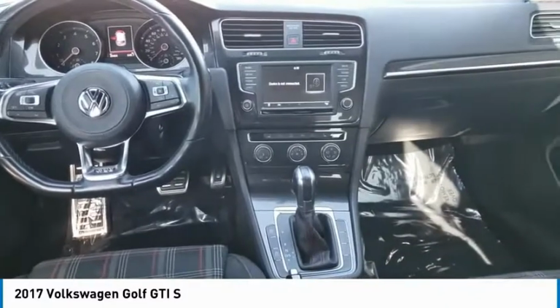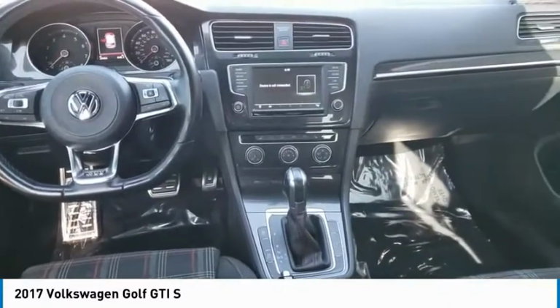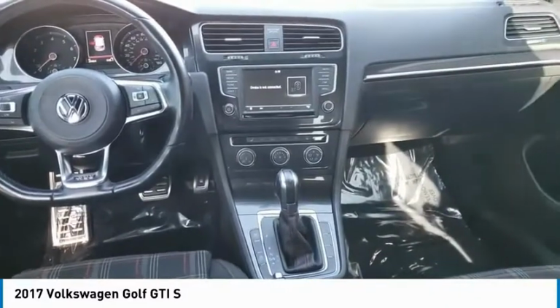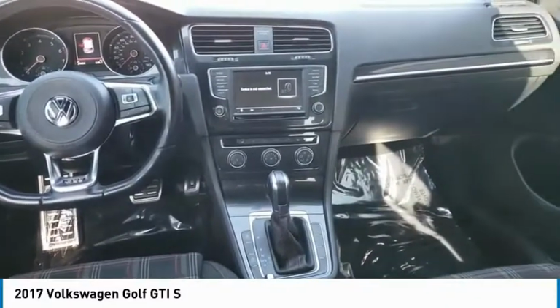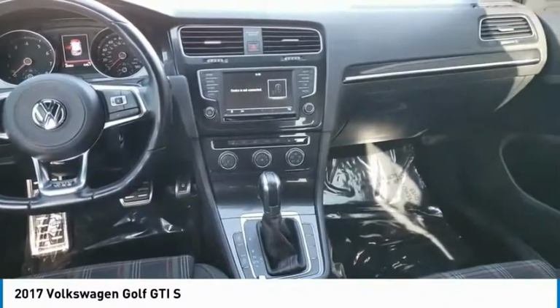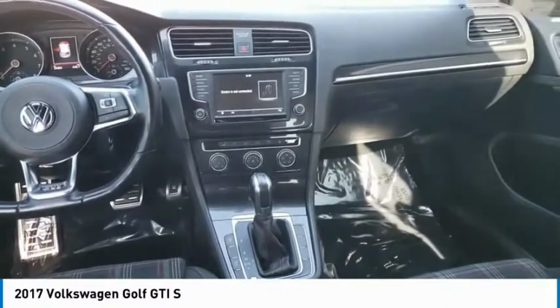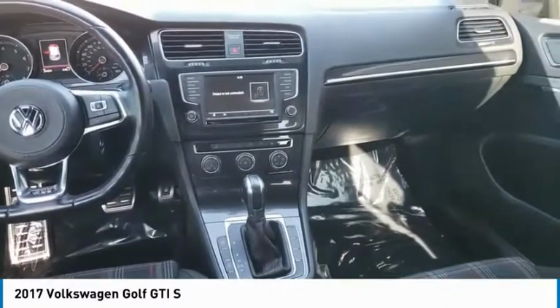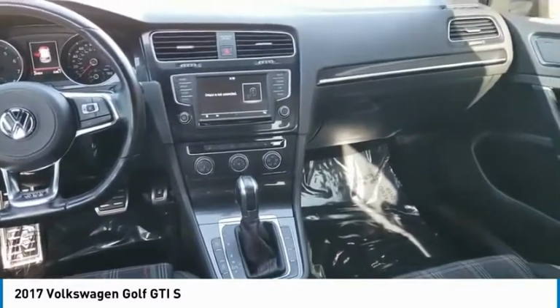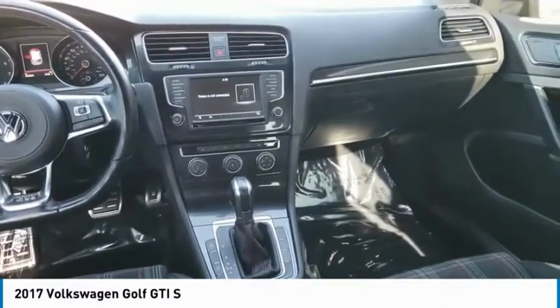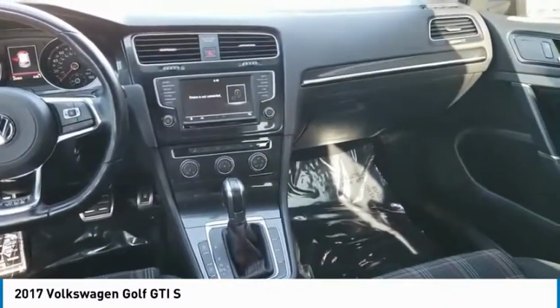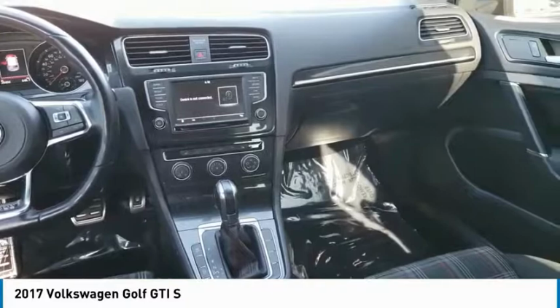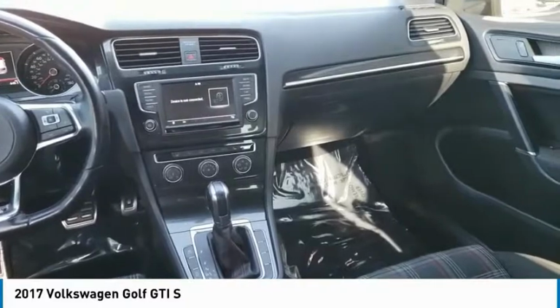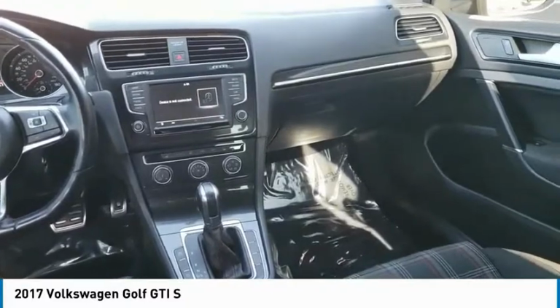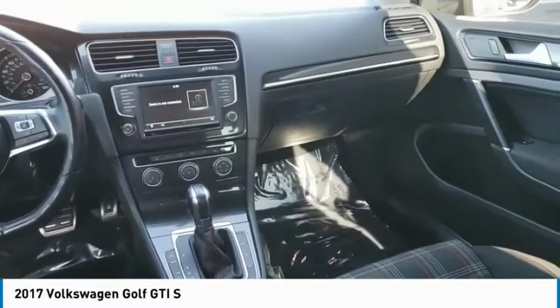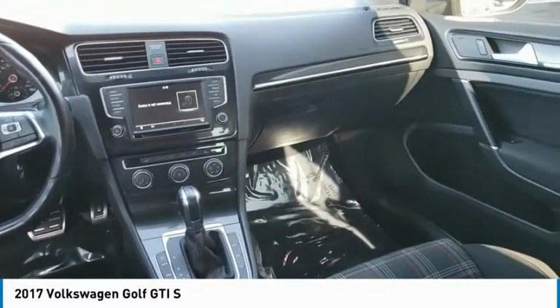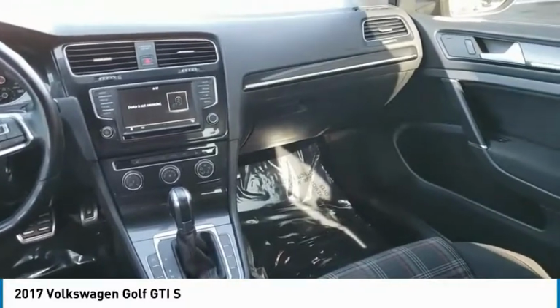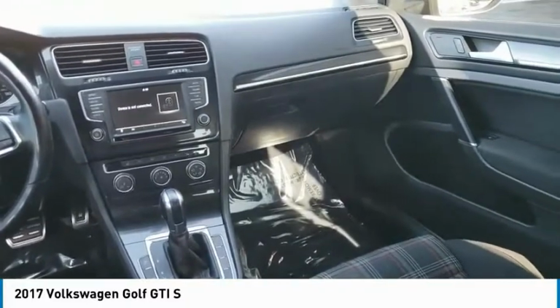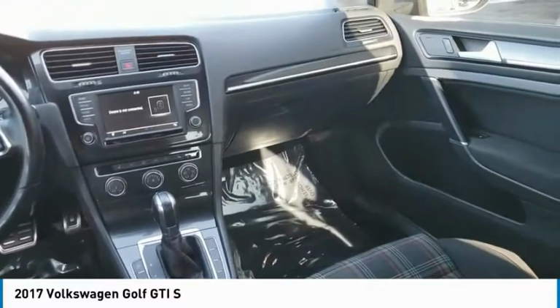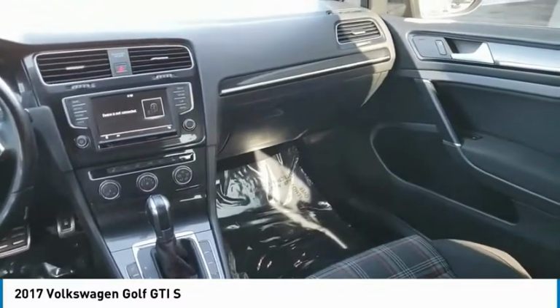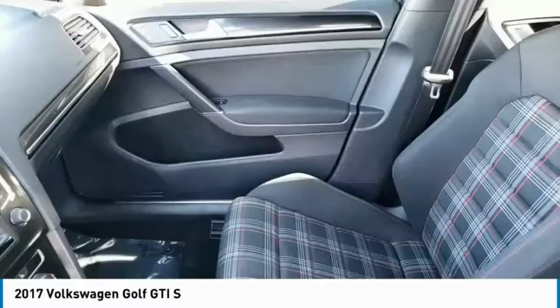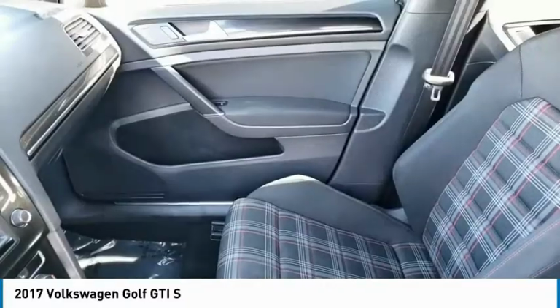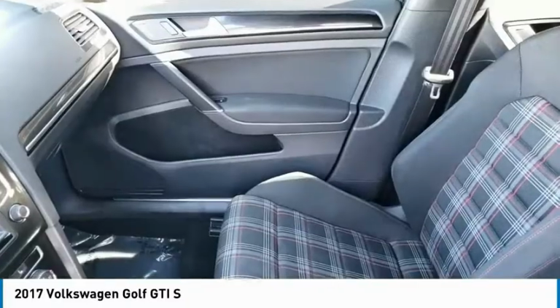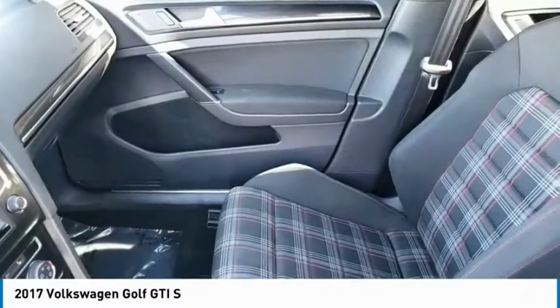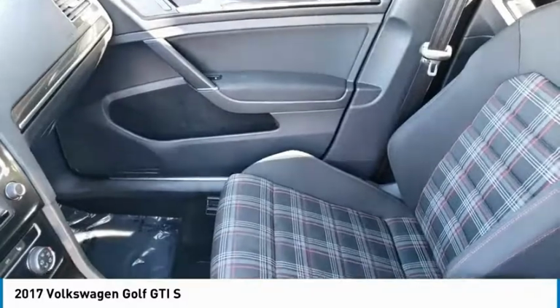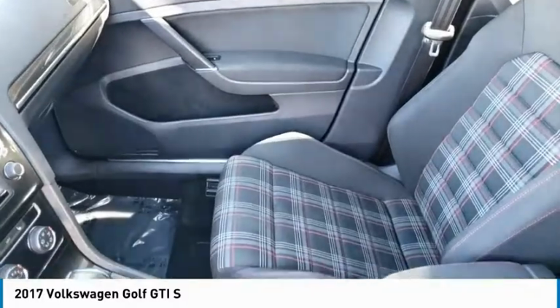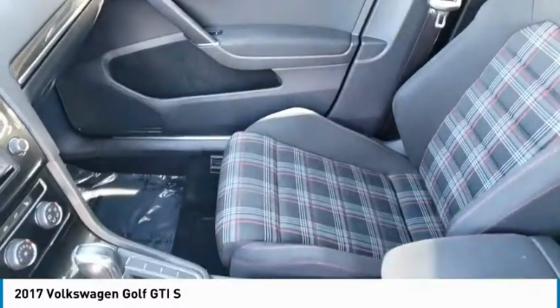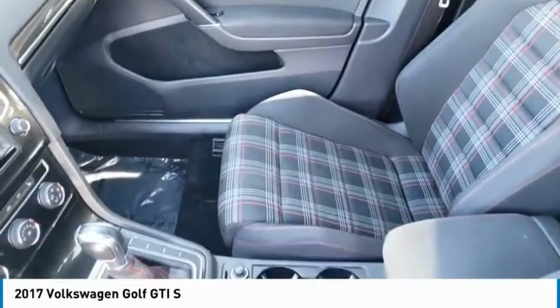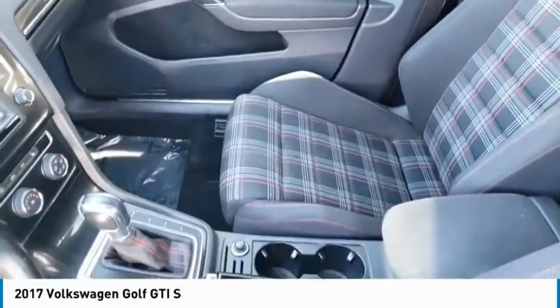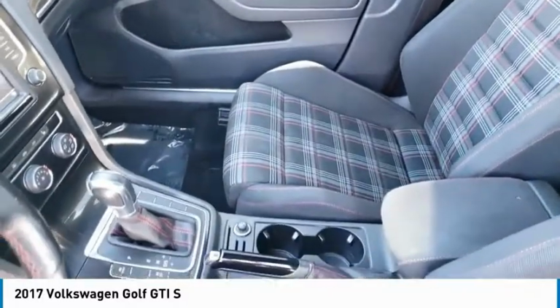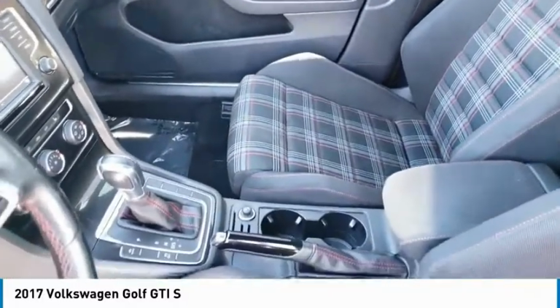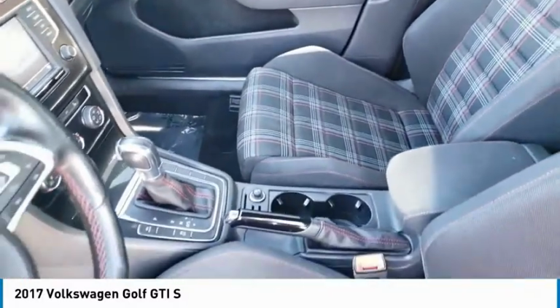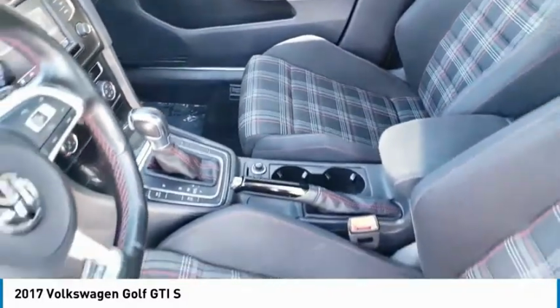Electronic stability control, brake assist, traction control, remote keyless entry, fog lights, outside temperature gauge, speed control, perimeter alarm, four-wheel disc brakes, body color door handles.